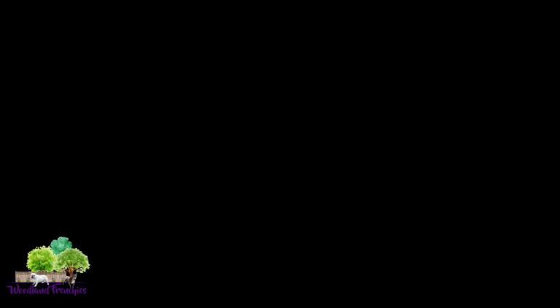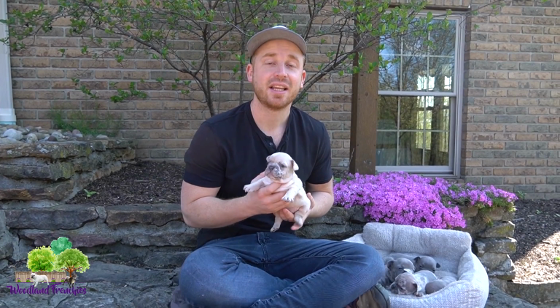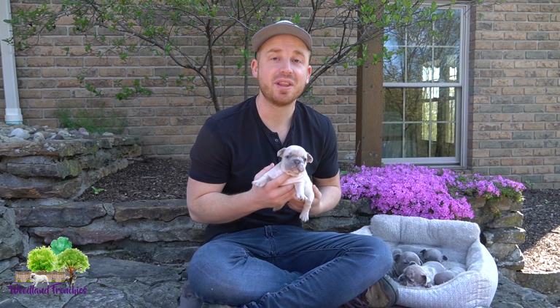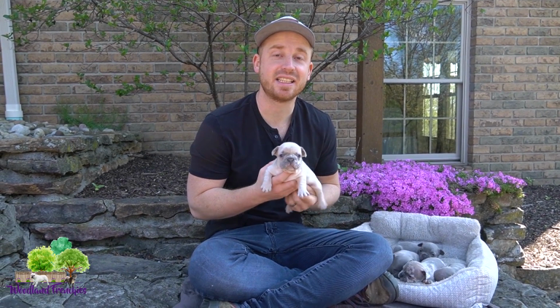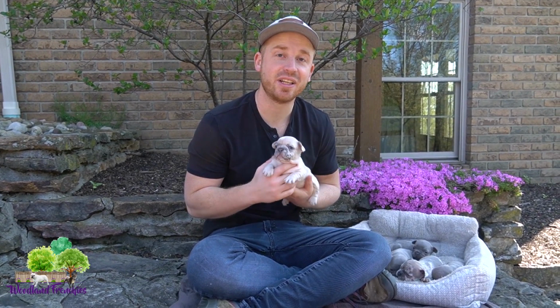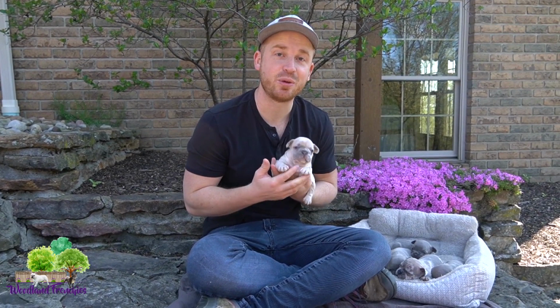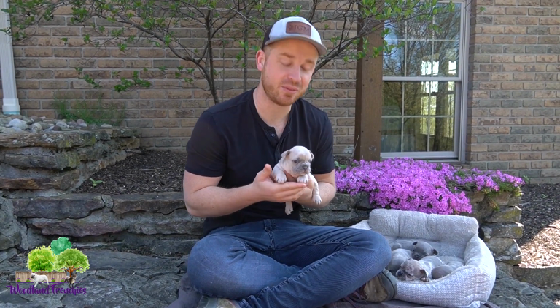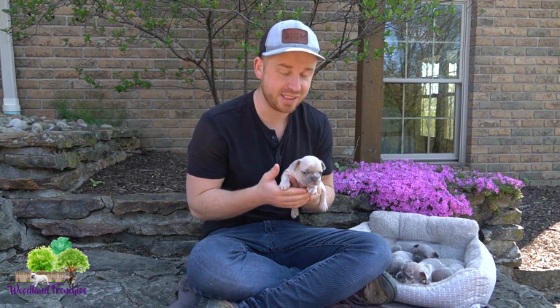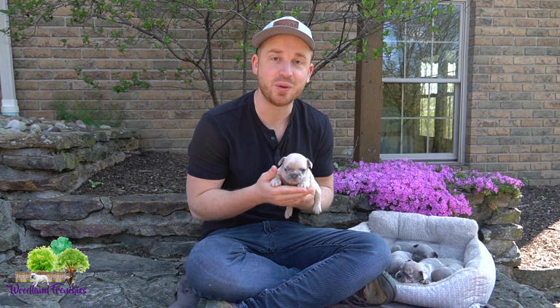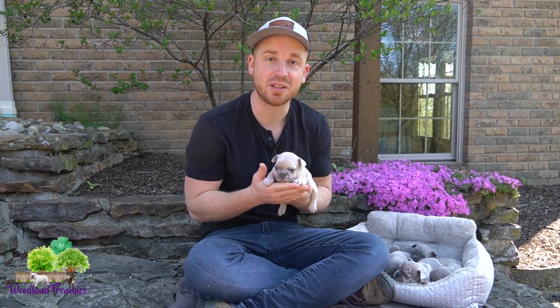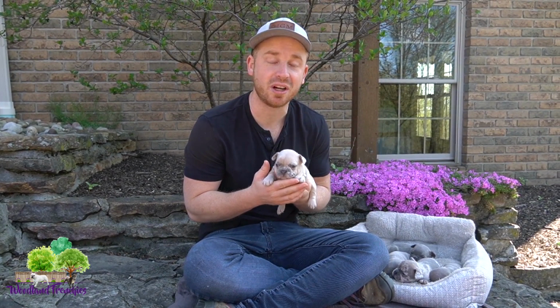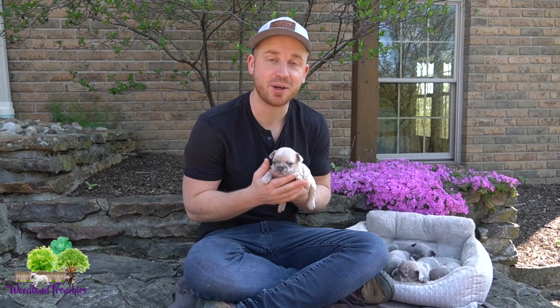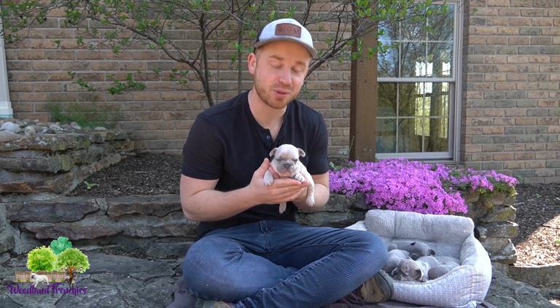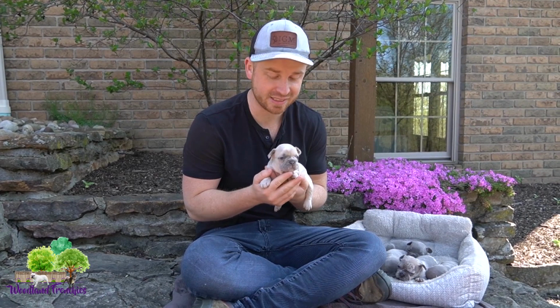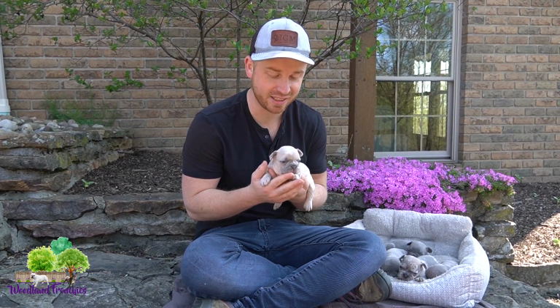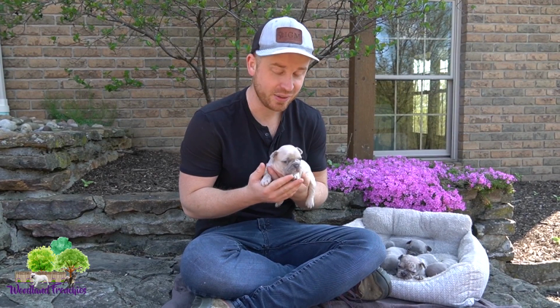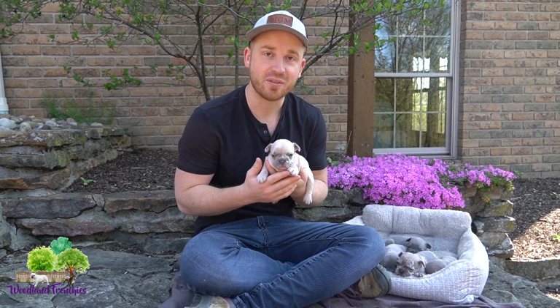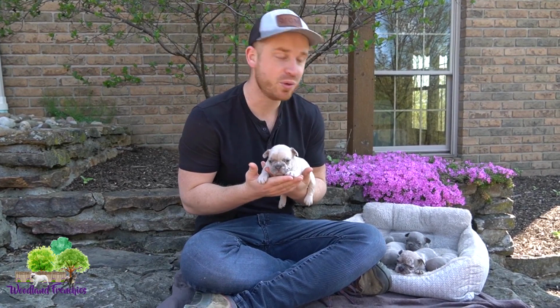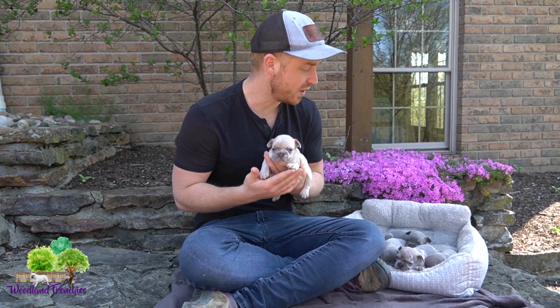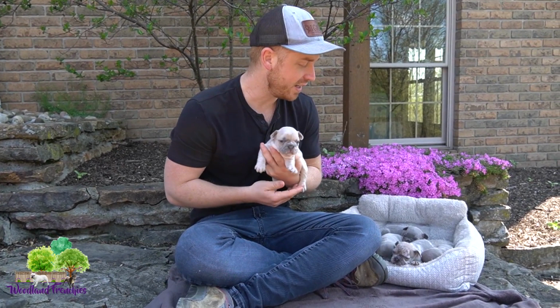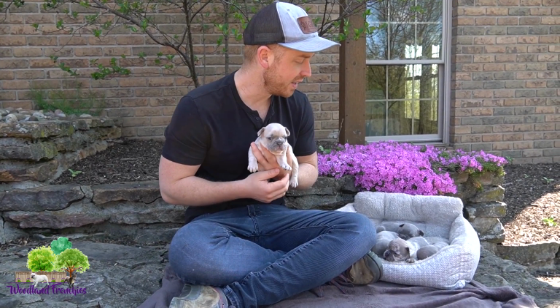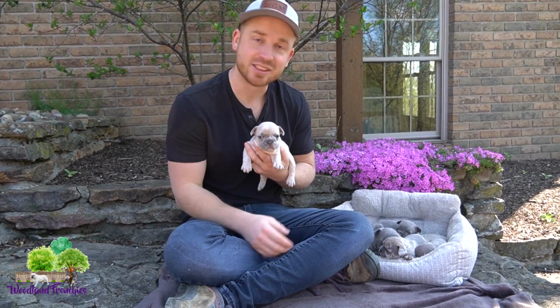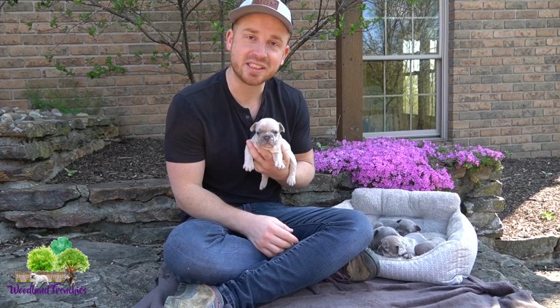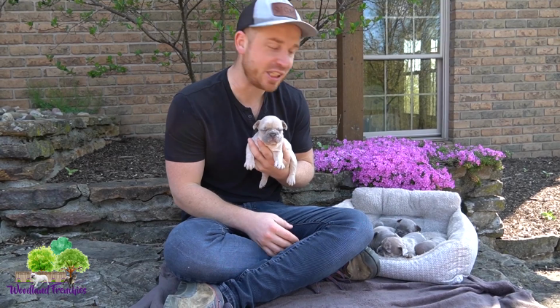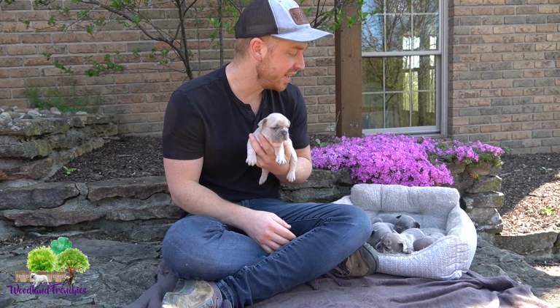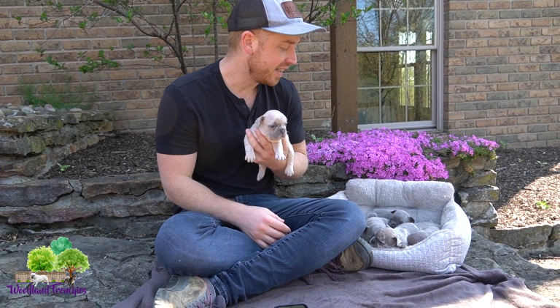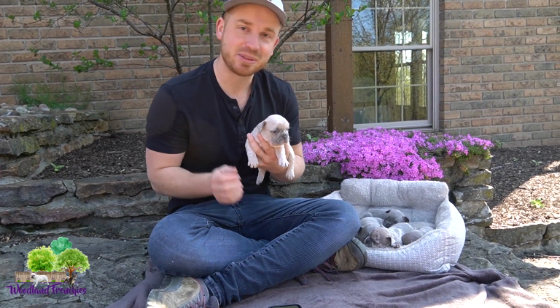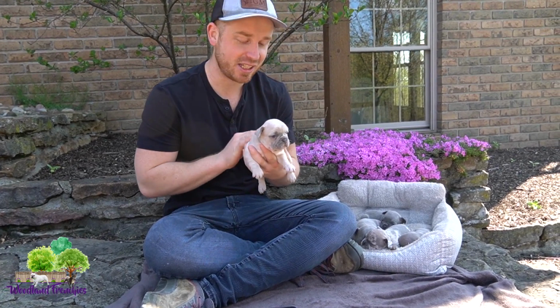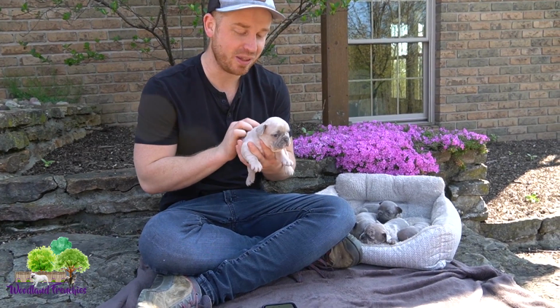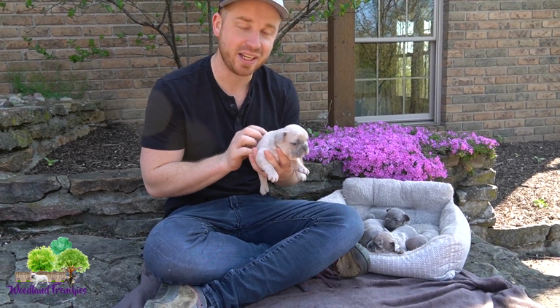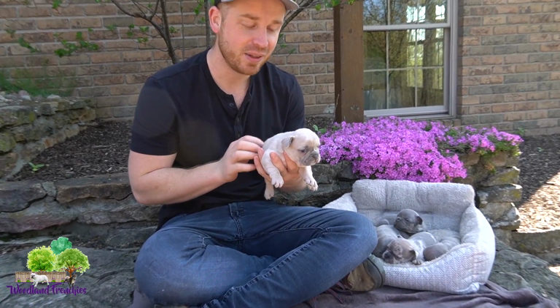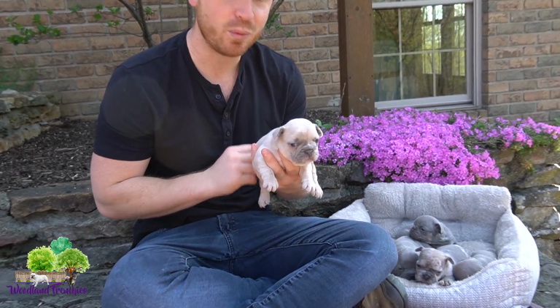Hi everyone, this is Tyler again here with Woodland Frenchies doing a French Bulldog litter update for you guys. We have a beautiful litter right here just resting in the shade getting some sunshine as well today. We wanted to introduce these little guys to you.